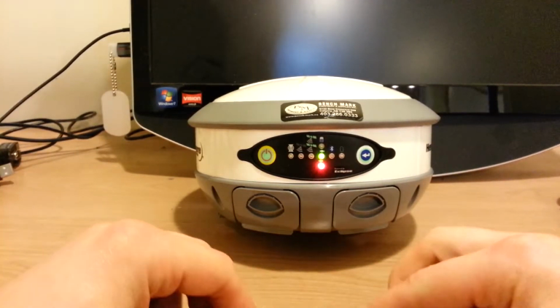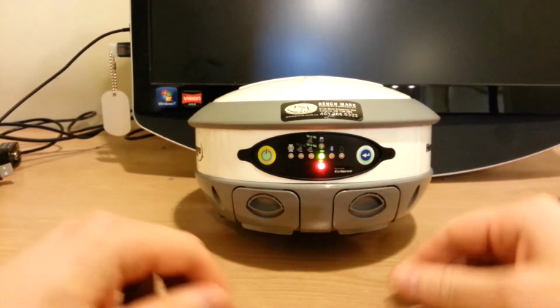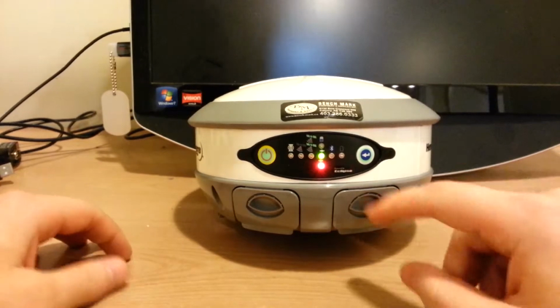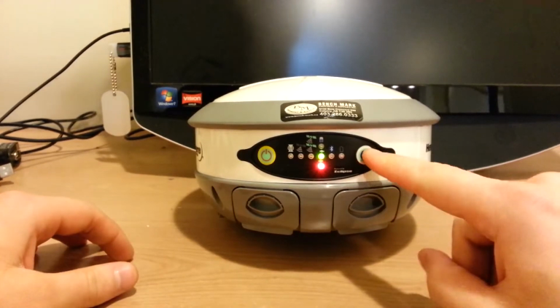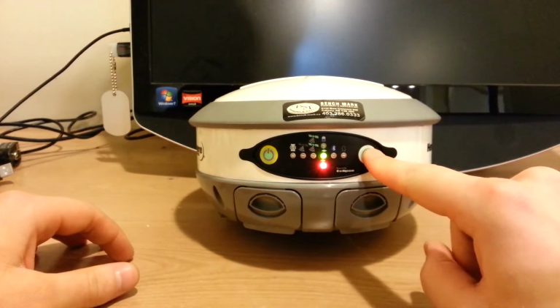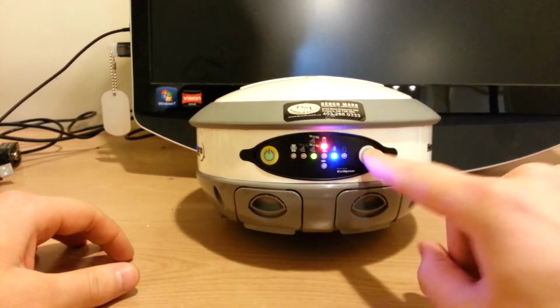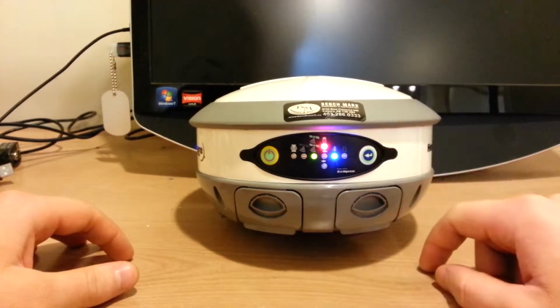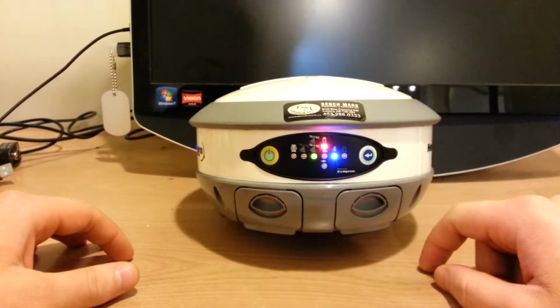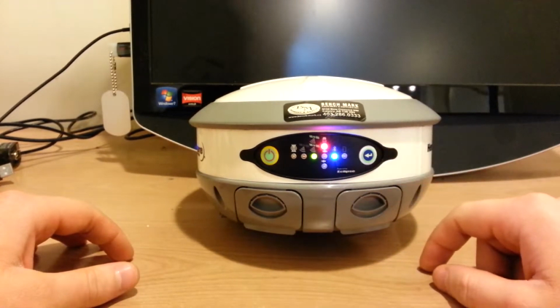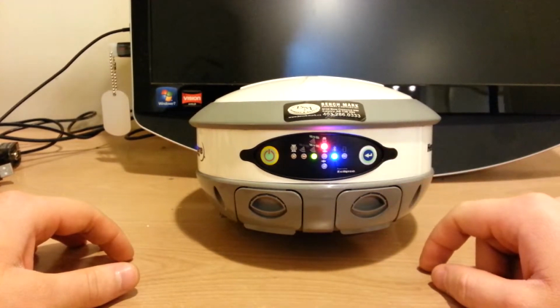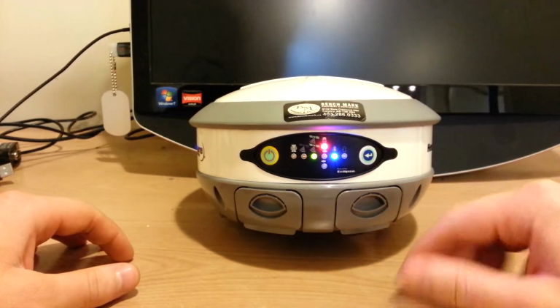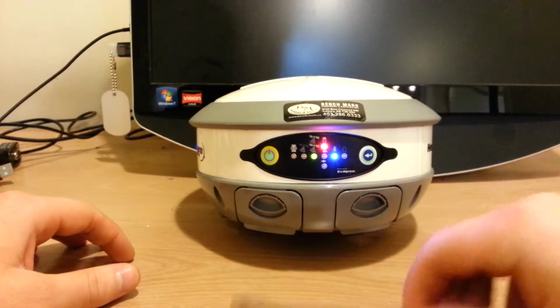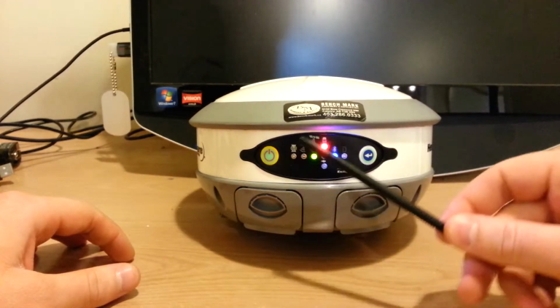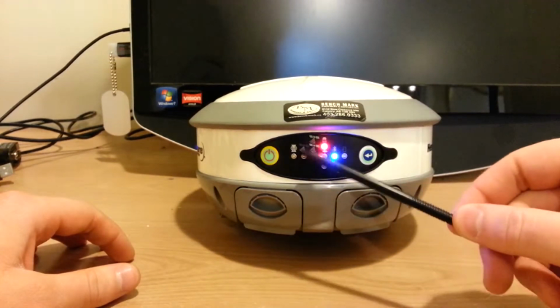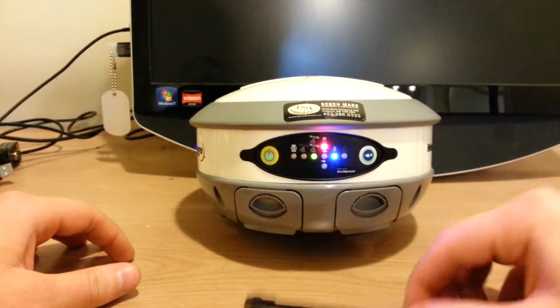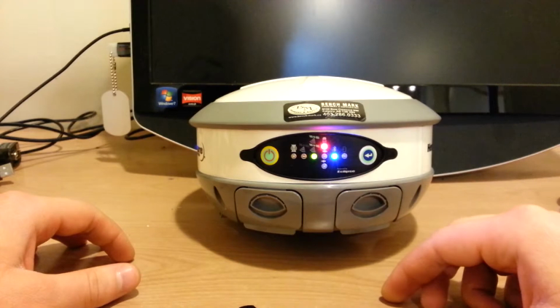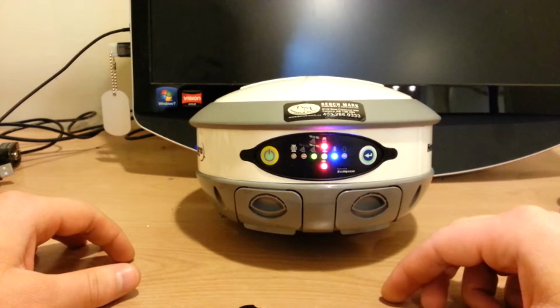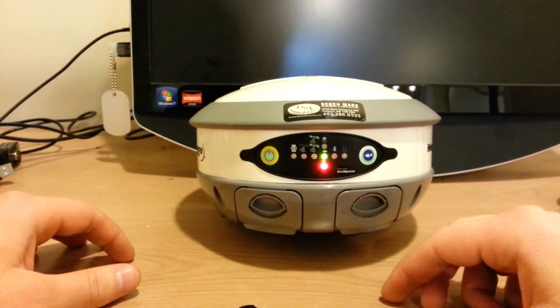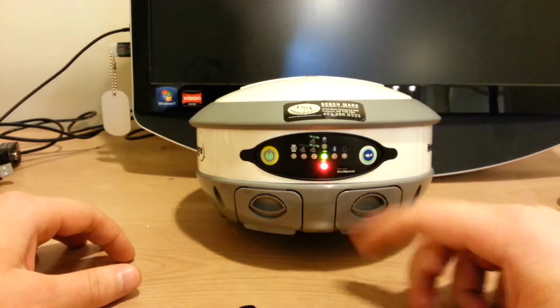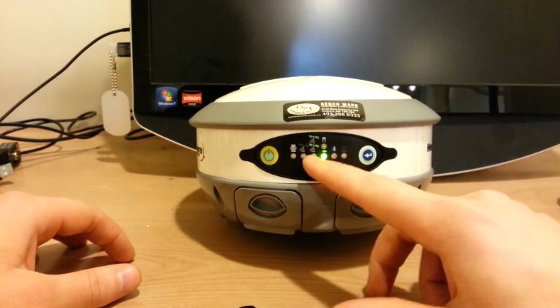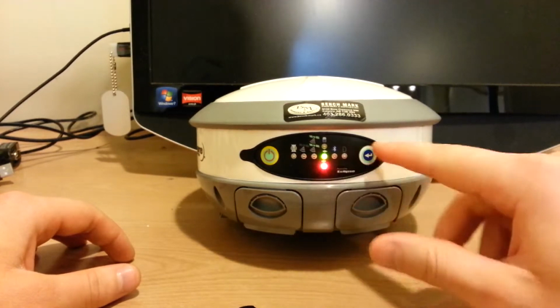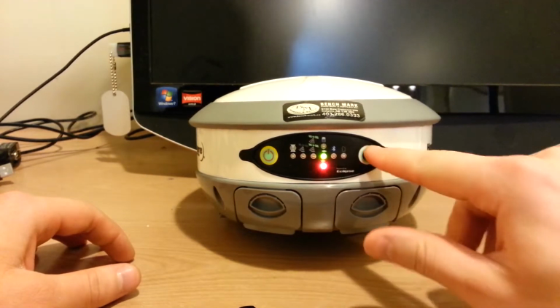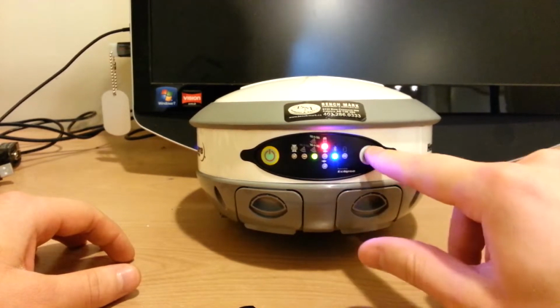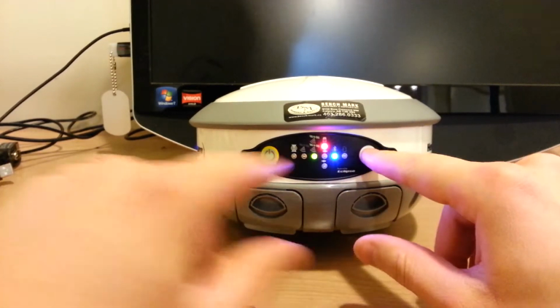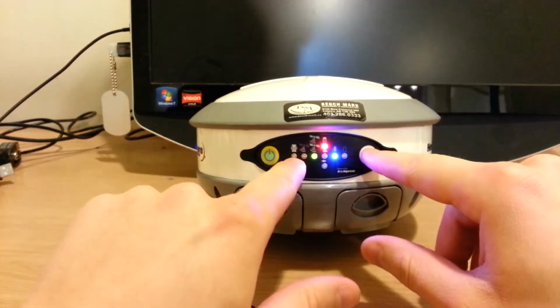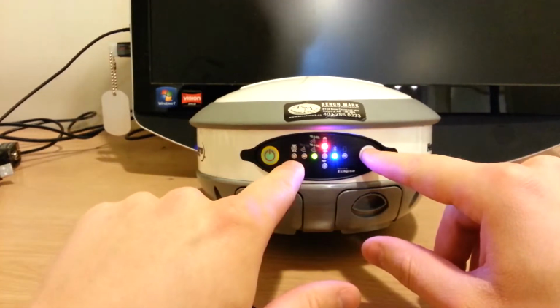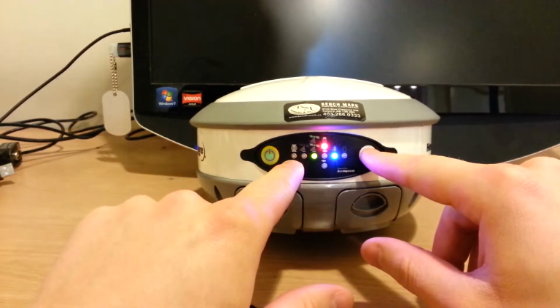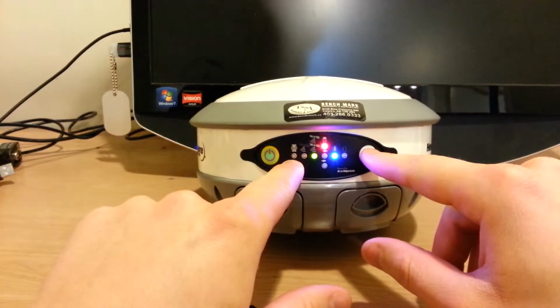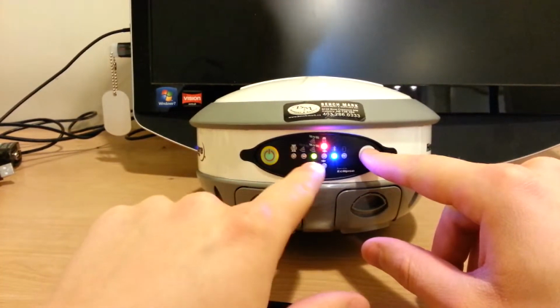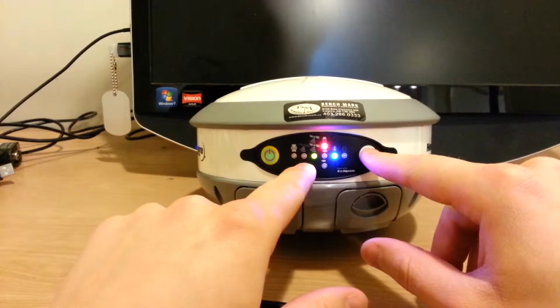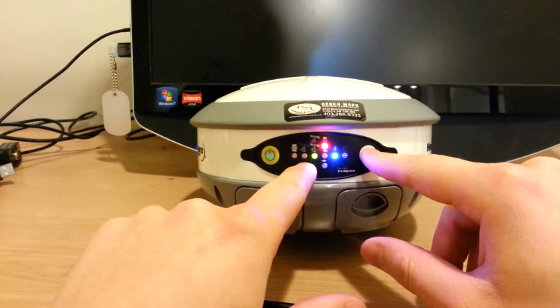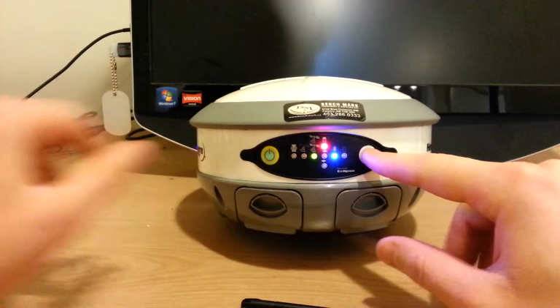The first thing I'll do is push the select button, and that shows me what currently is on. These two lights here mean that this unit is running as base, but we don't have anything else on. This is the radio light and that is the rover light.